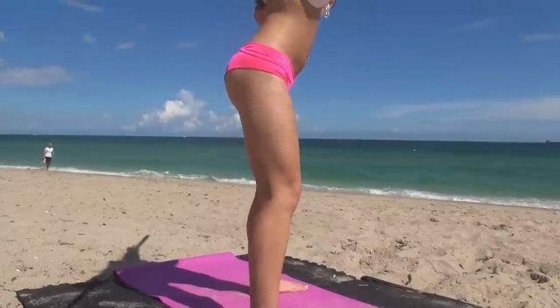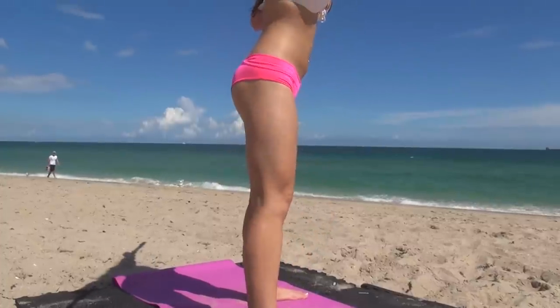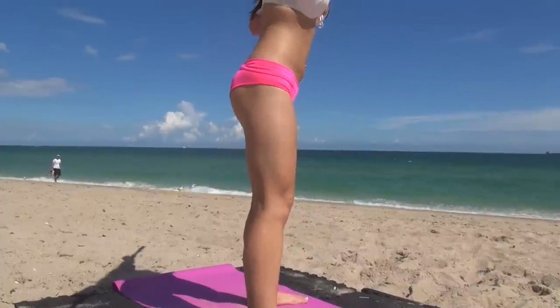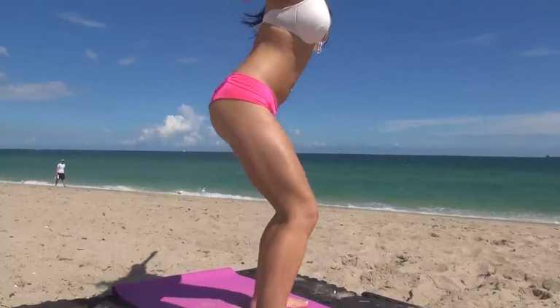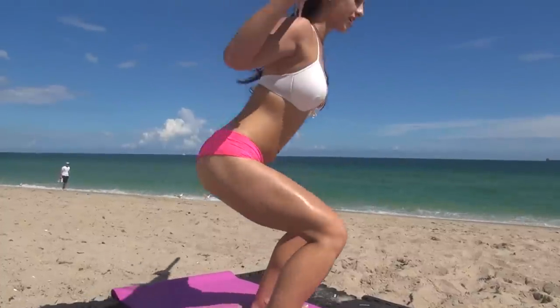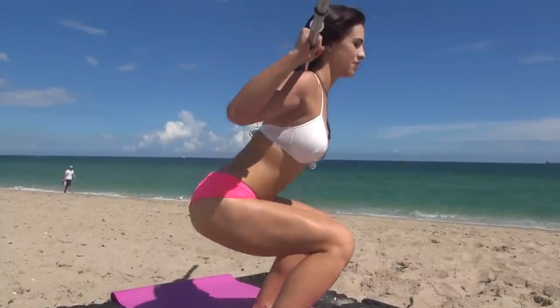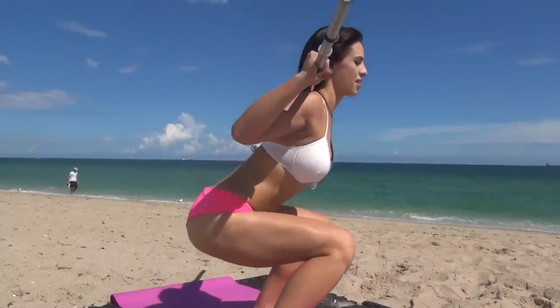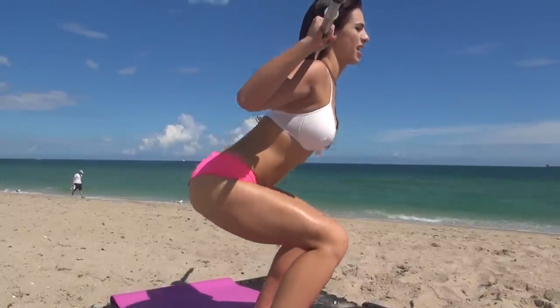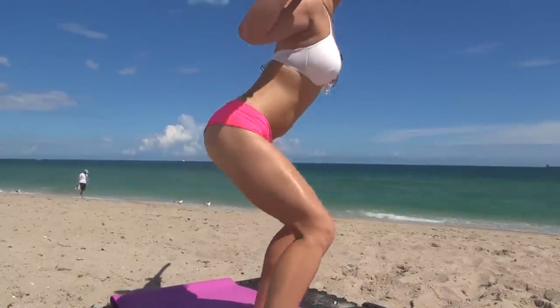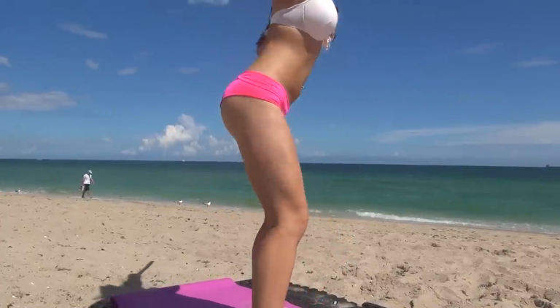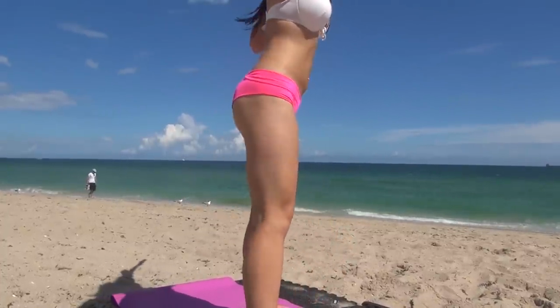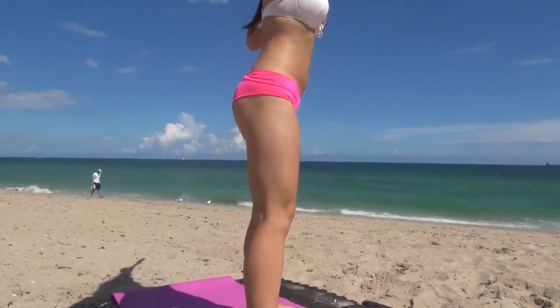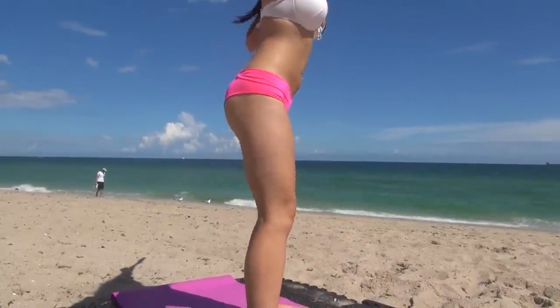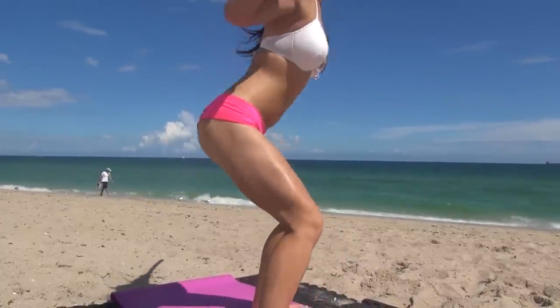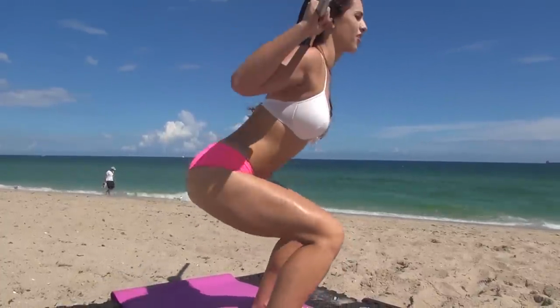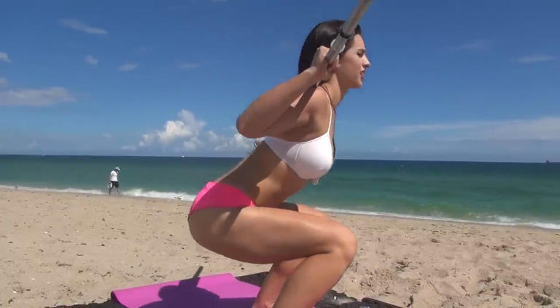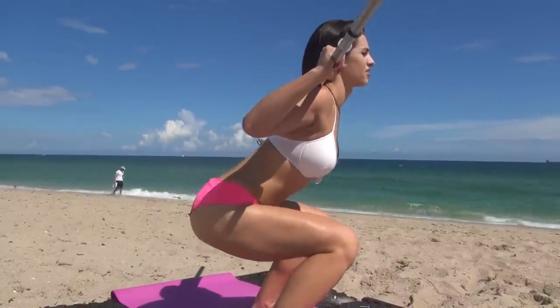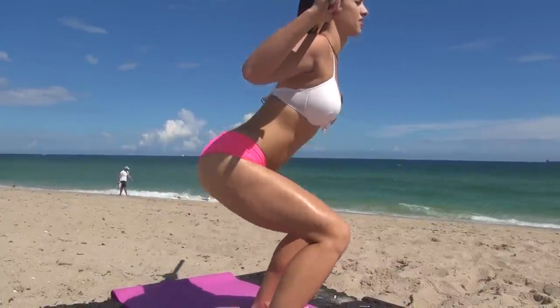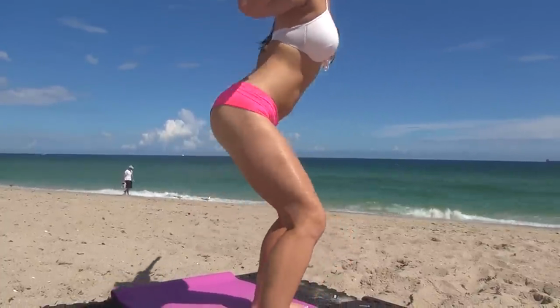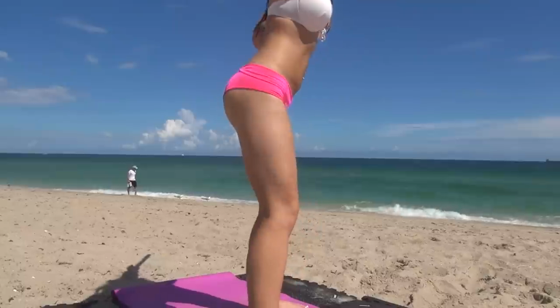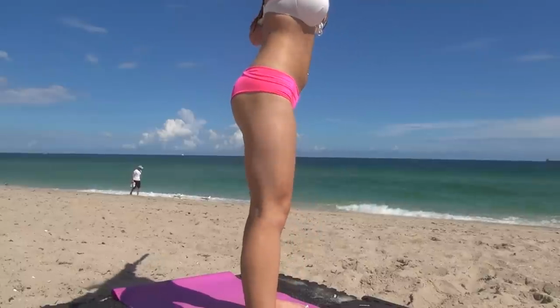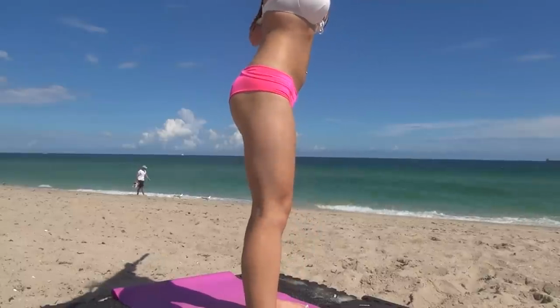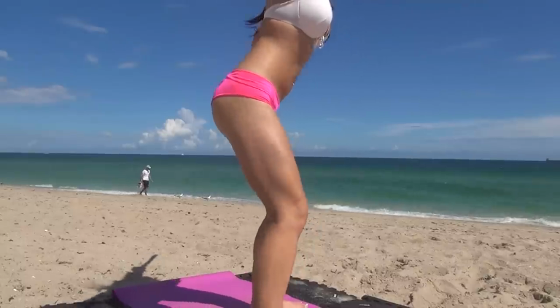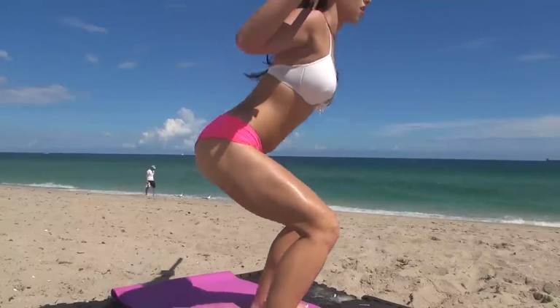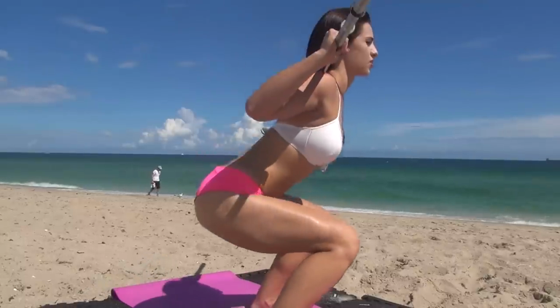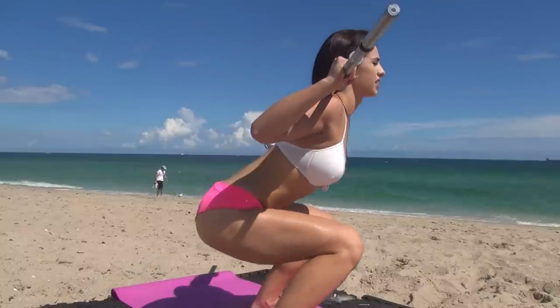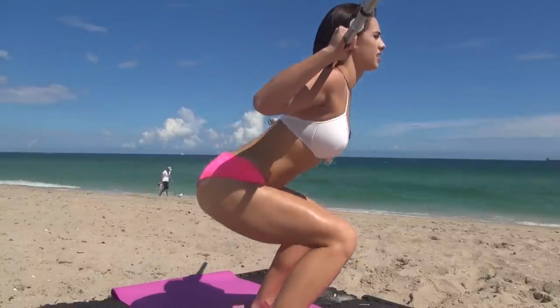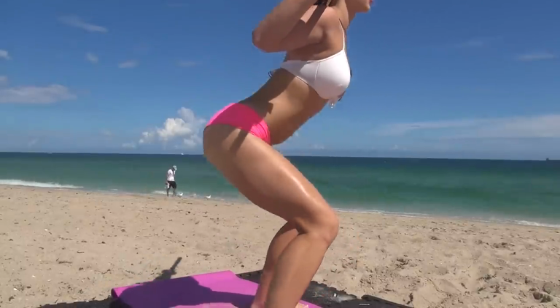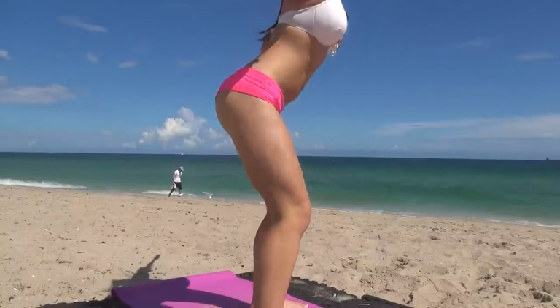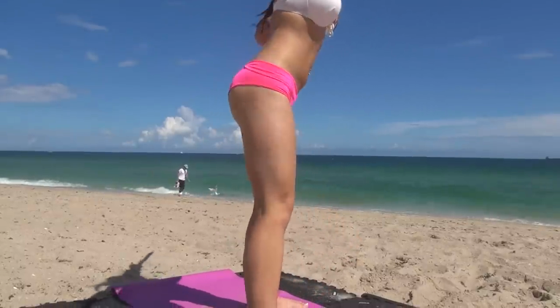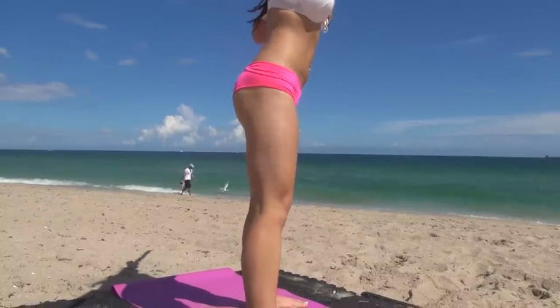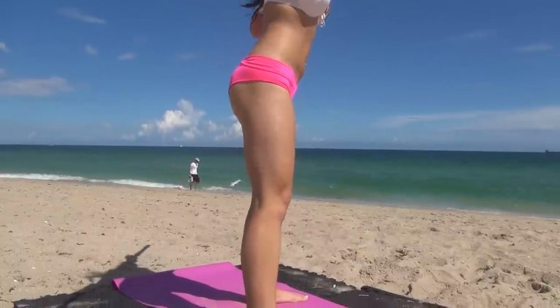Making sure we keep that weight on the back of our heels. You can also lean your chest forward a little.